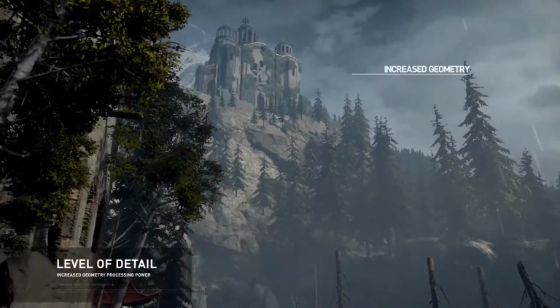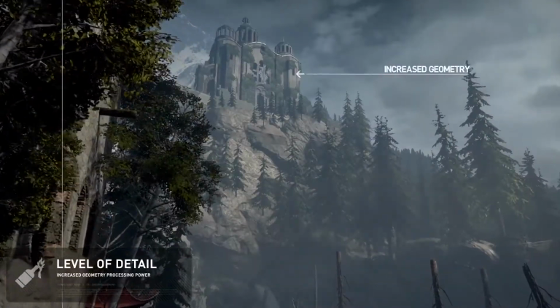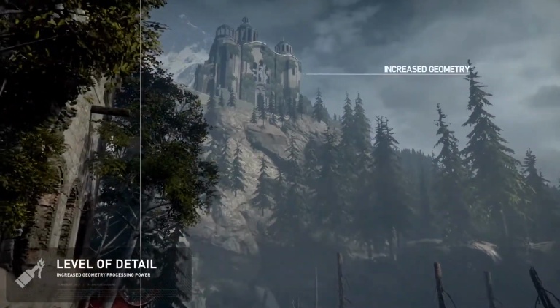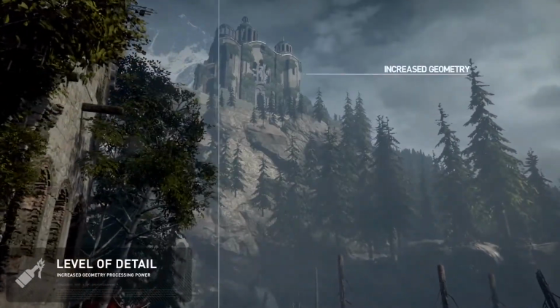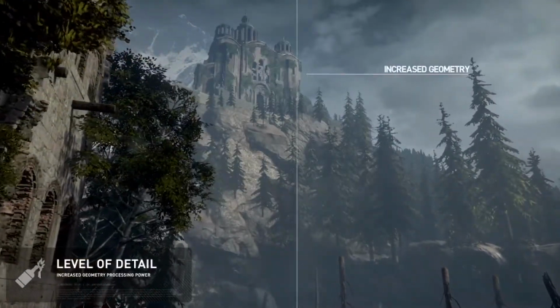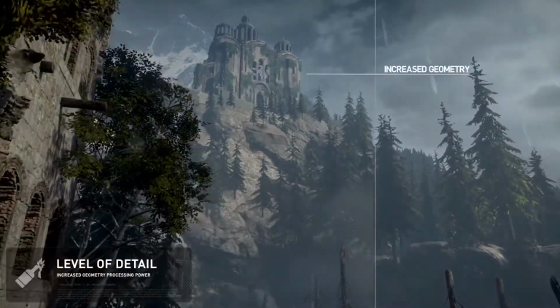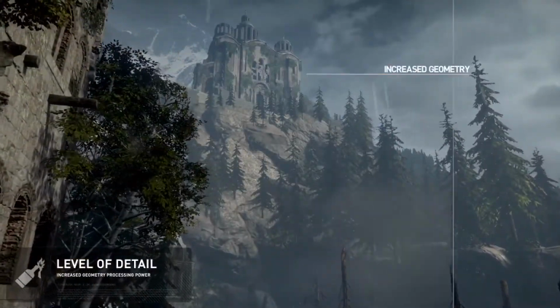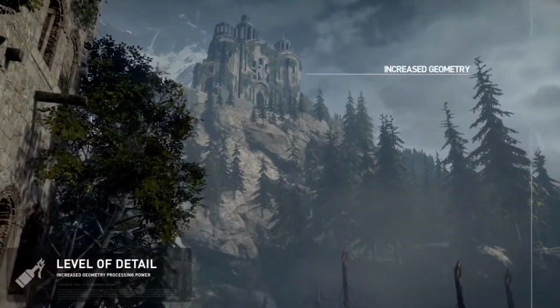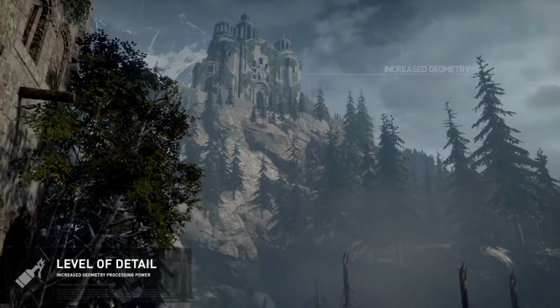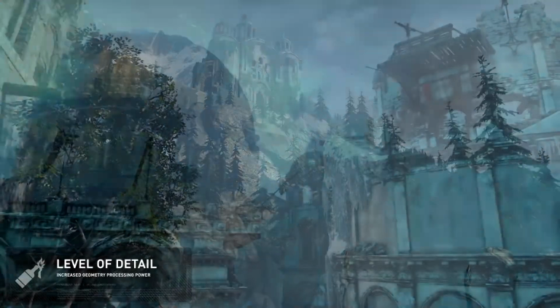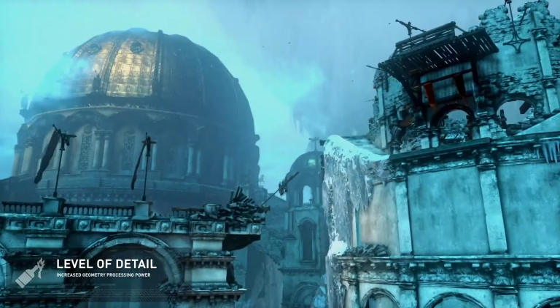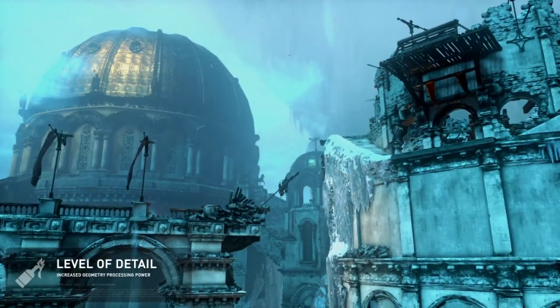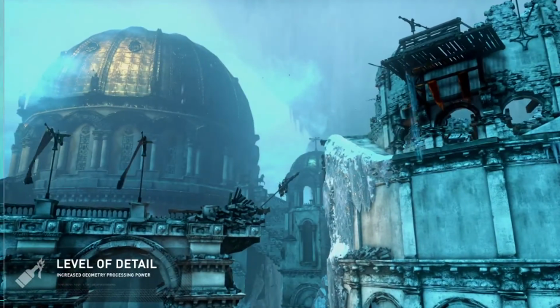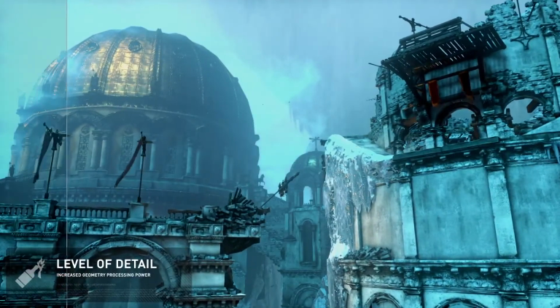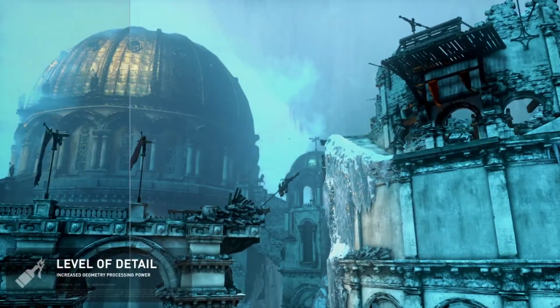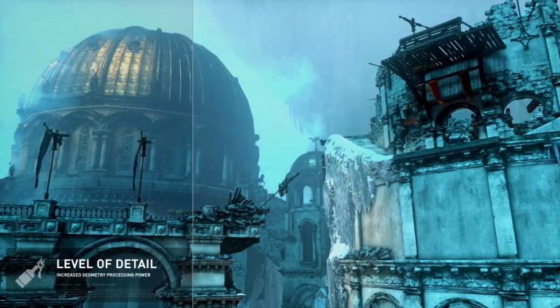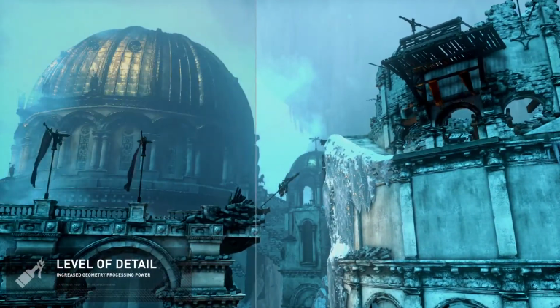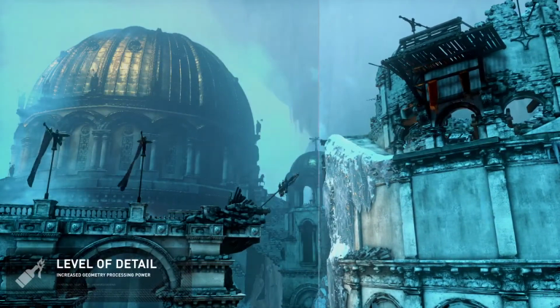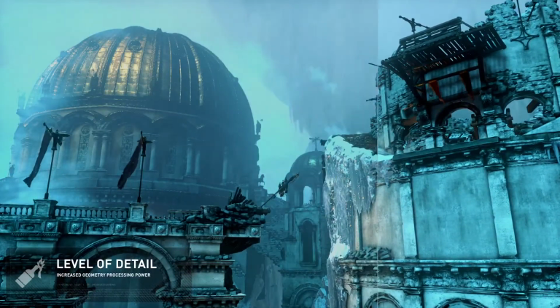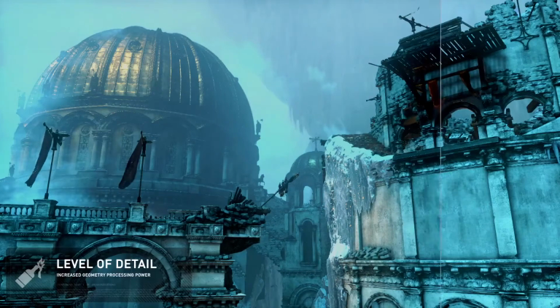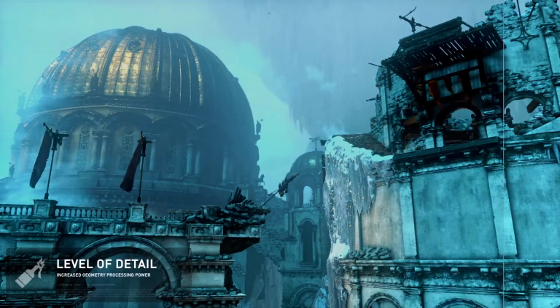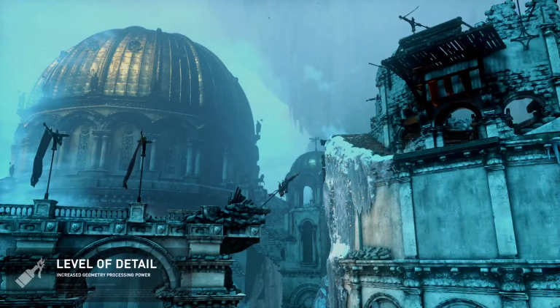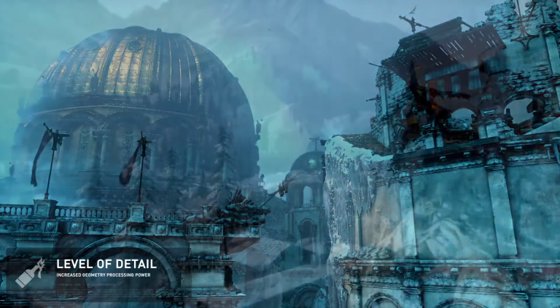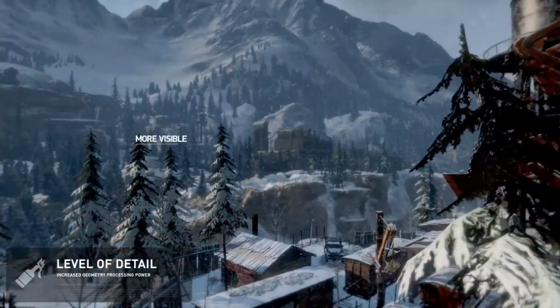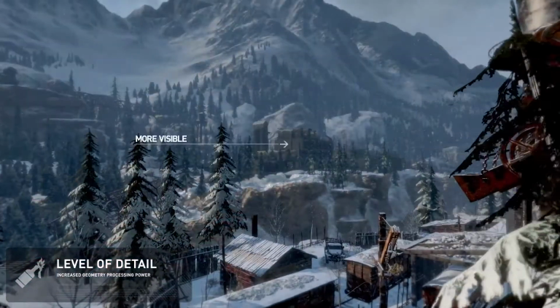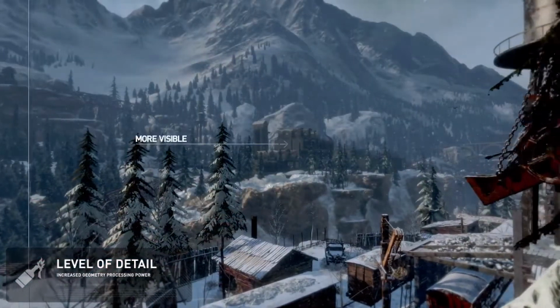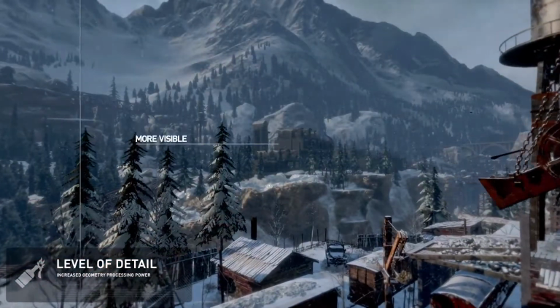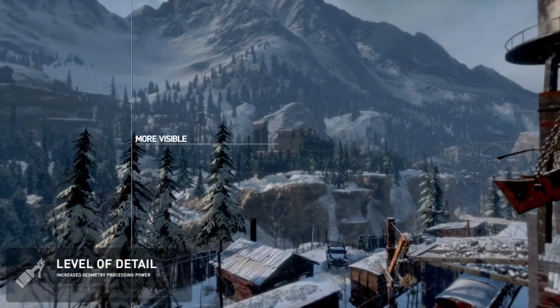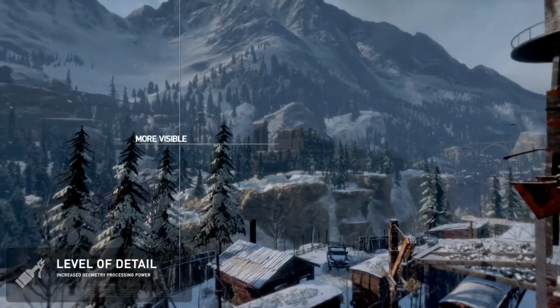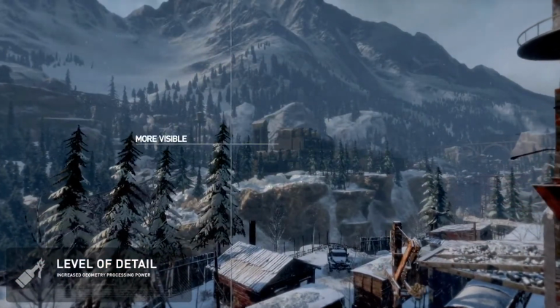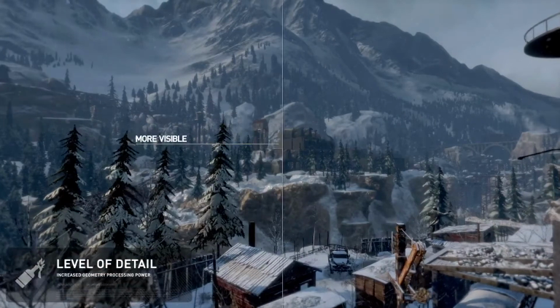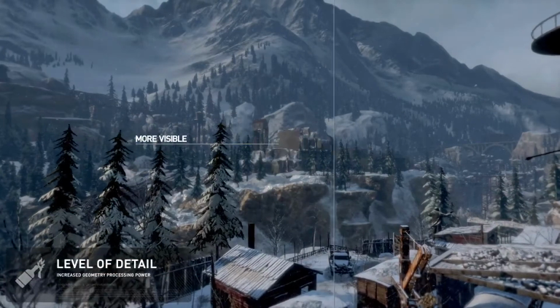With the increased geometry processing power available on PCs, we're able to enhance the geometry in objects like buildings so that they are significantly more visible even when viewed at a distance. As a result, hub spaces feel even larger now and aid the player's exploration.